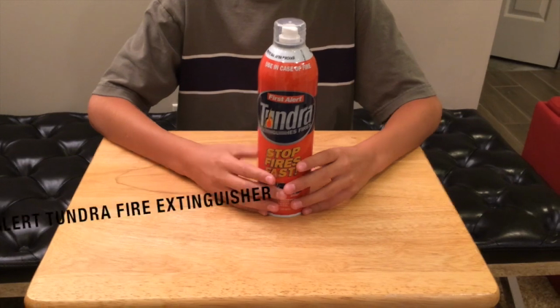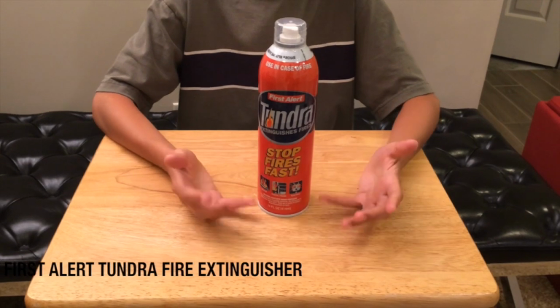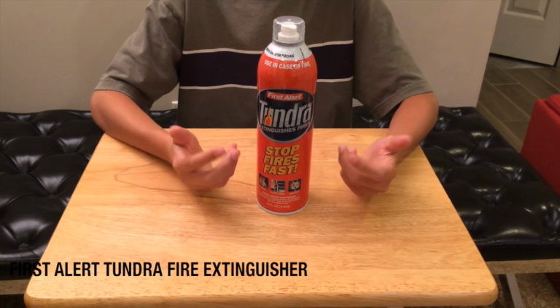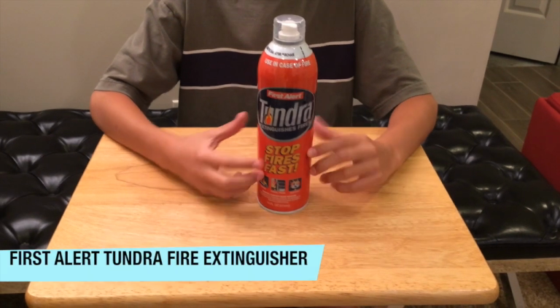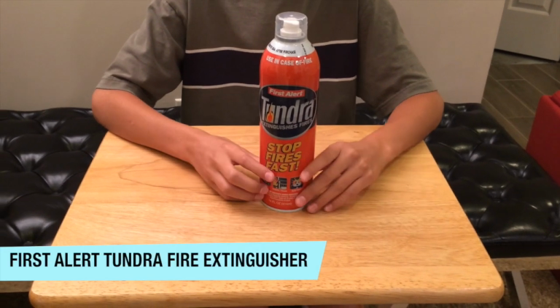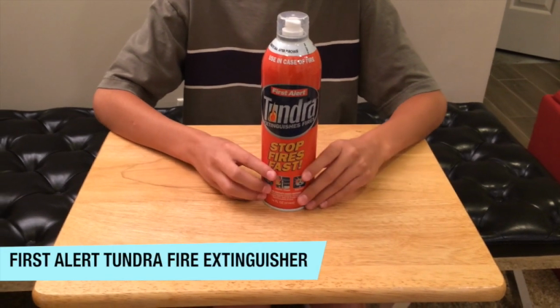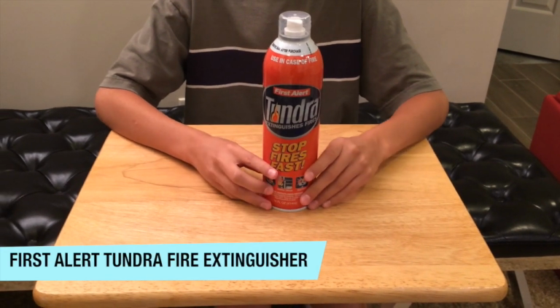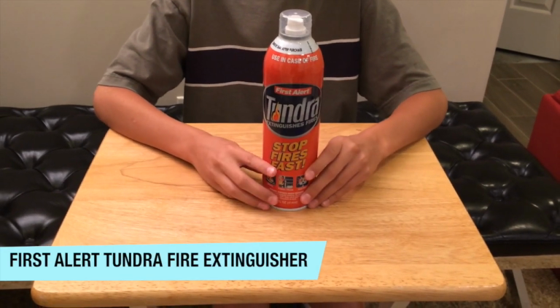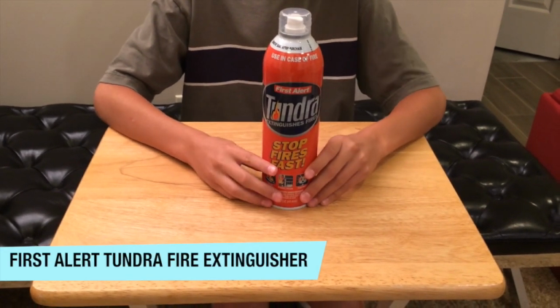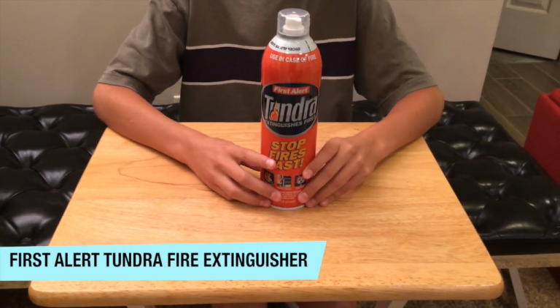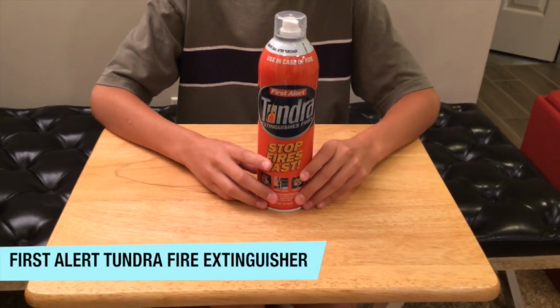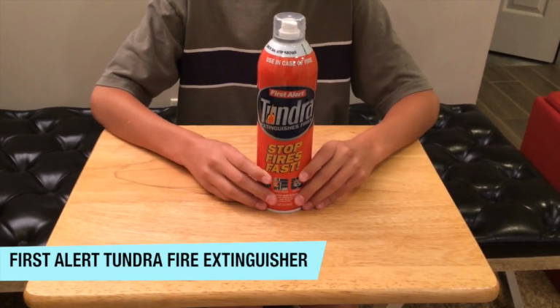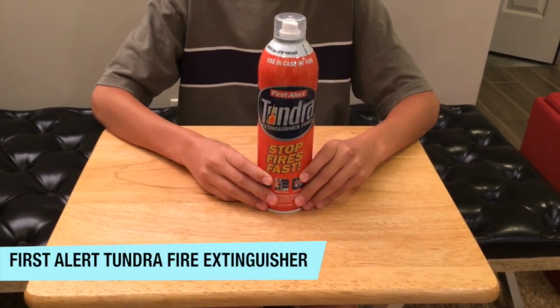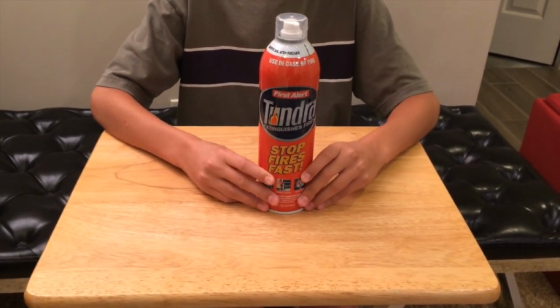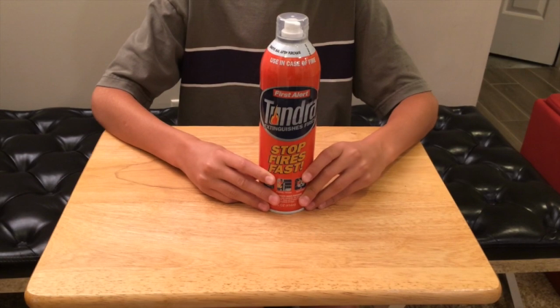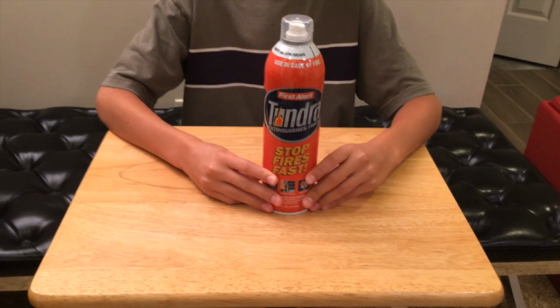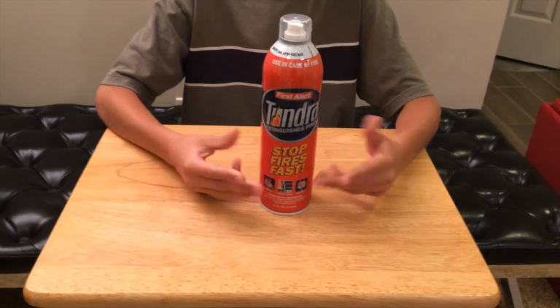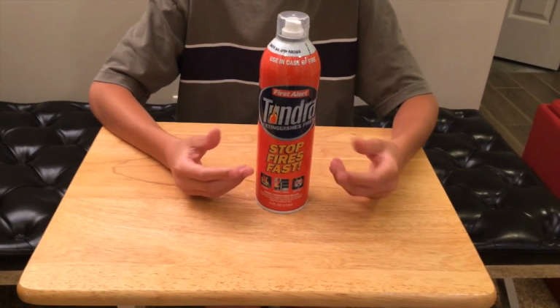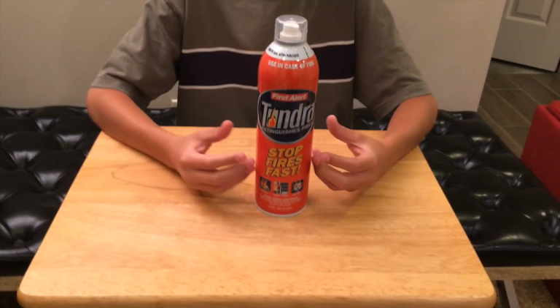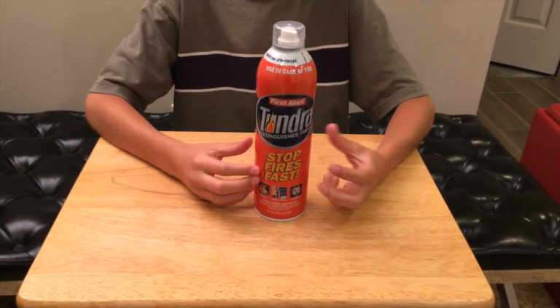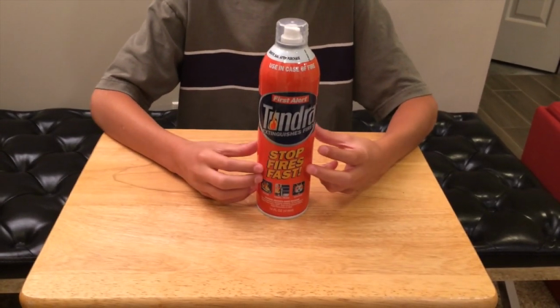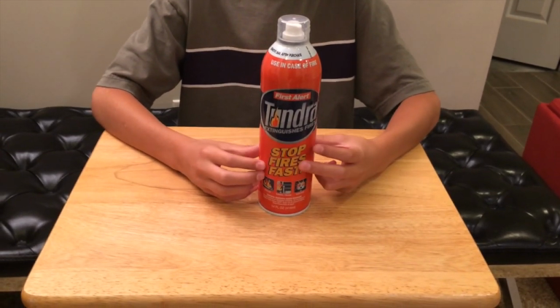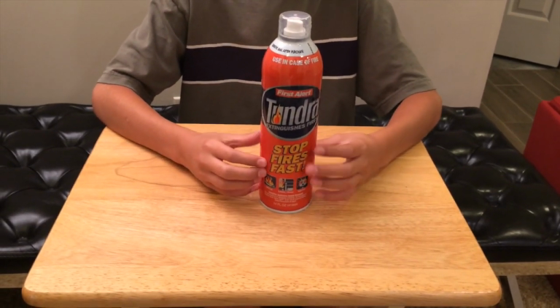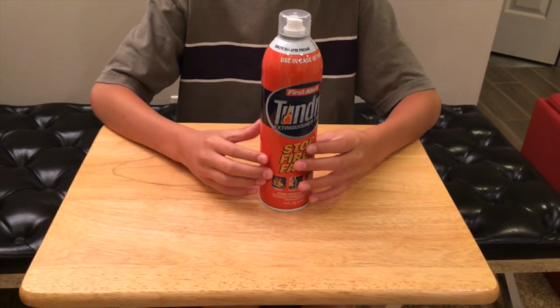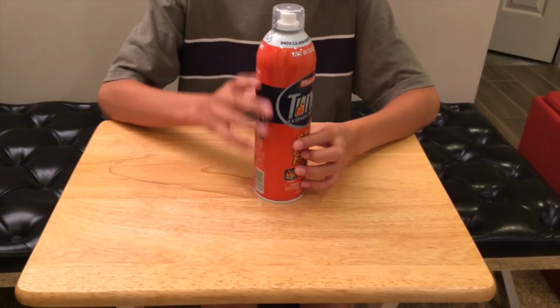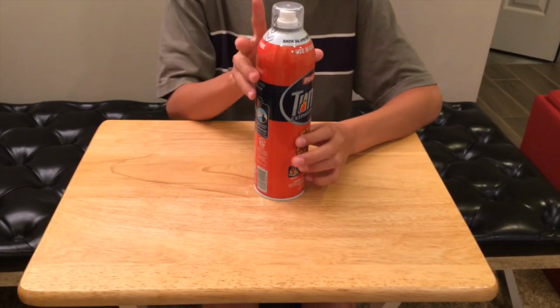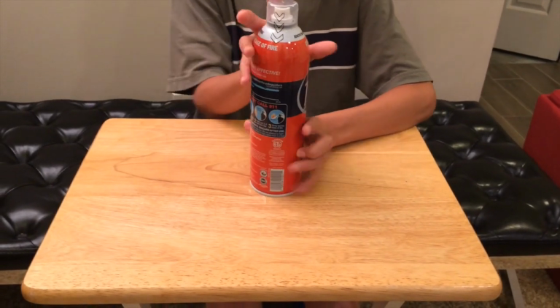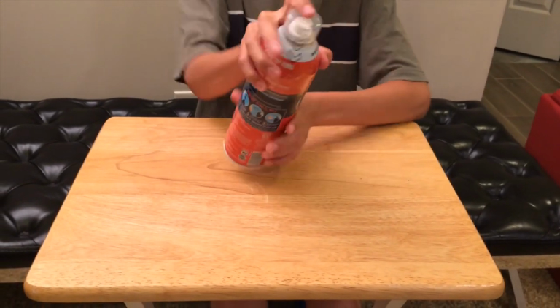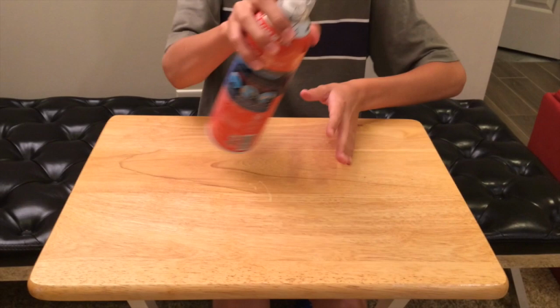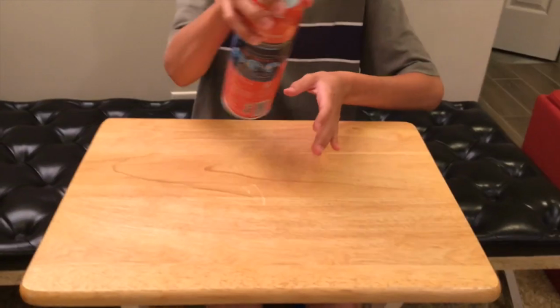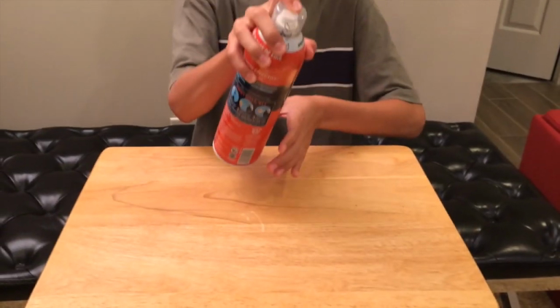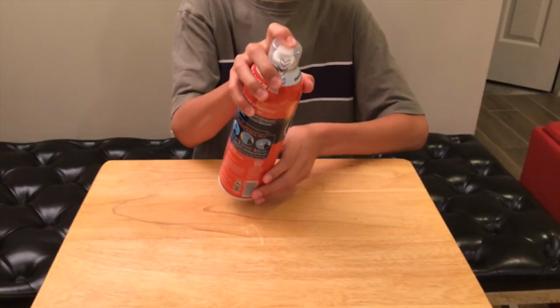This is a video overview of the First Alert Tundra fire extinguisher. This fire extinguisher is not like a normal fire extinguisher — it's actually a spray, you can just spray it at the fire.